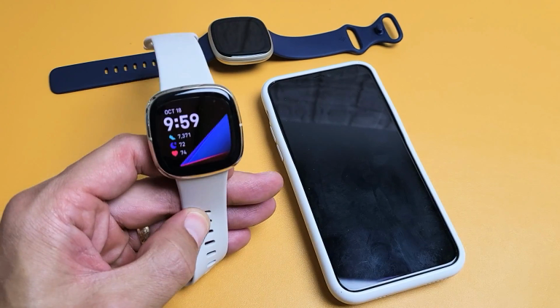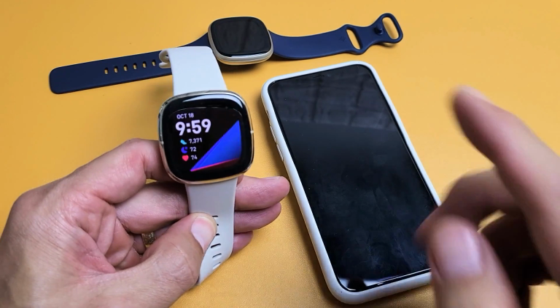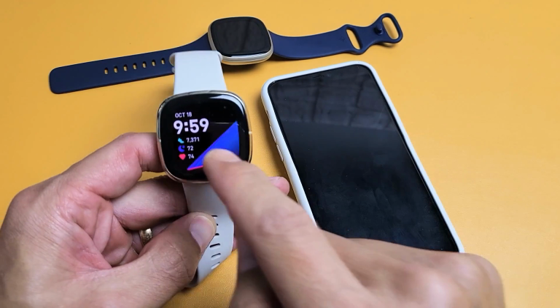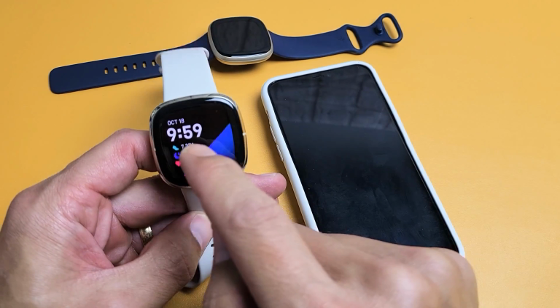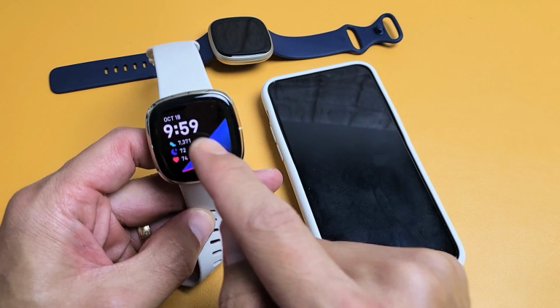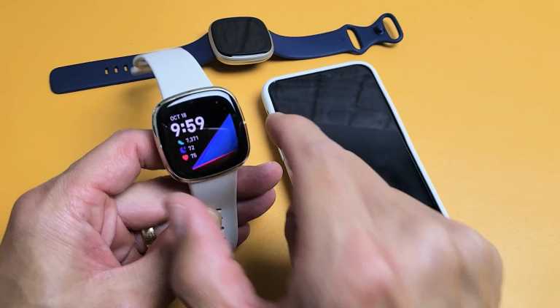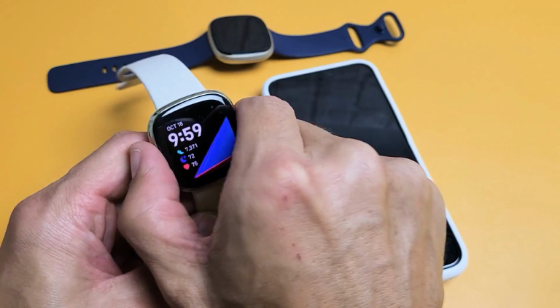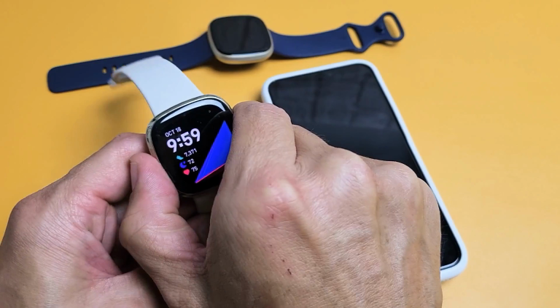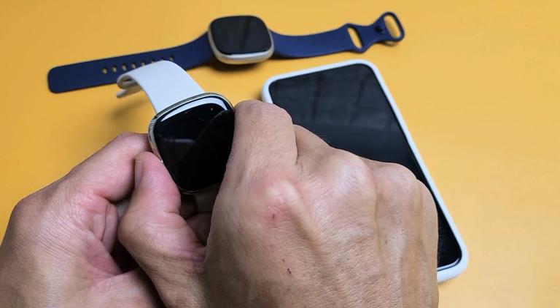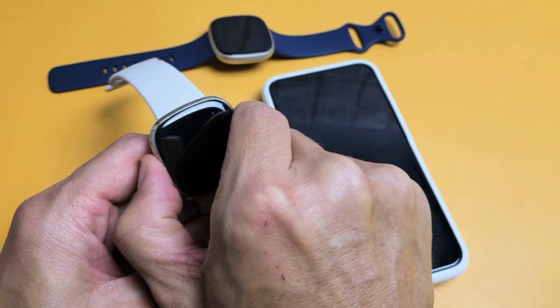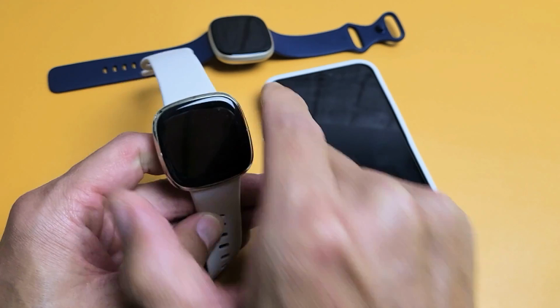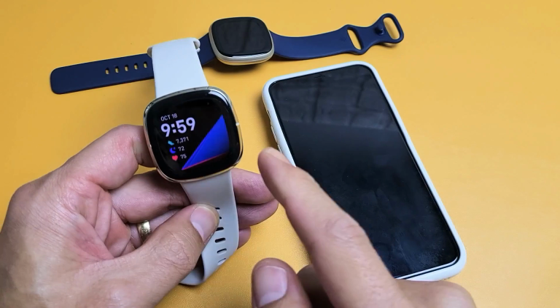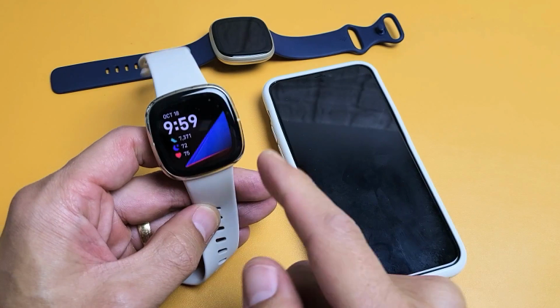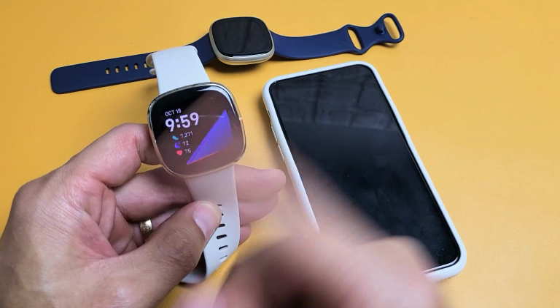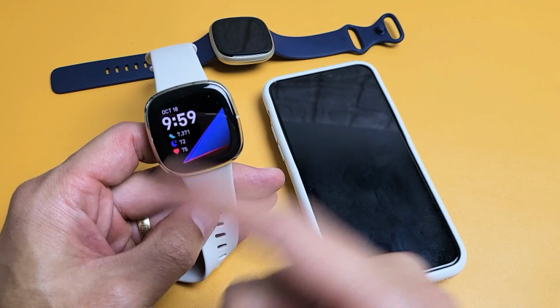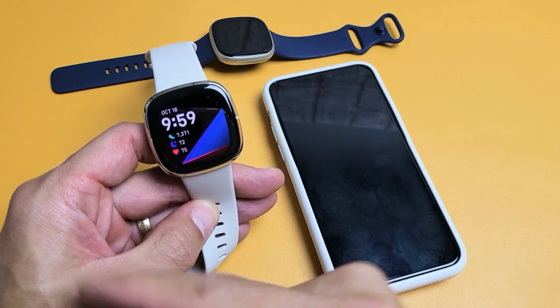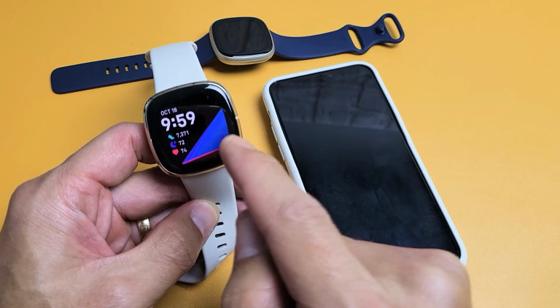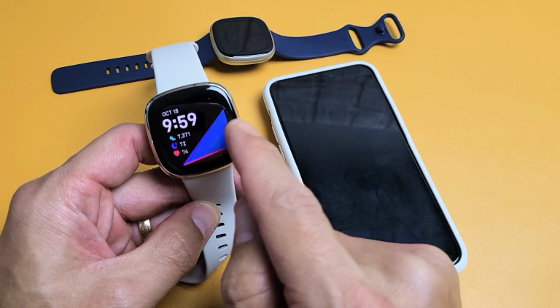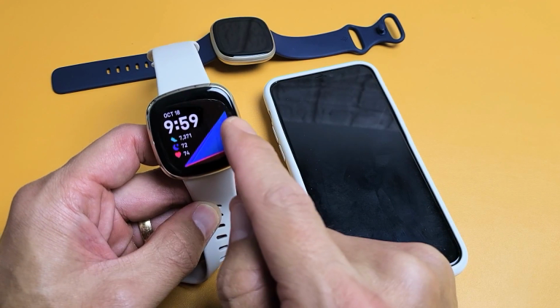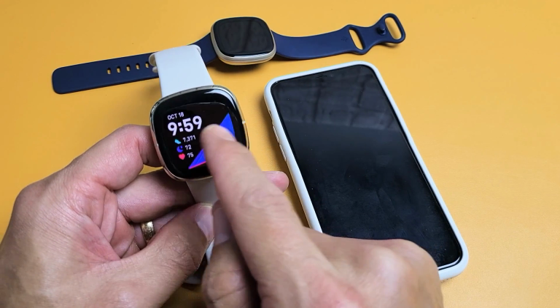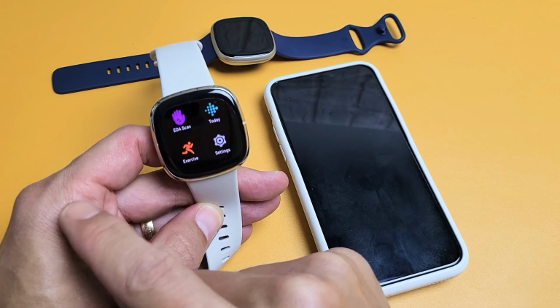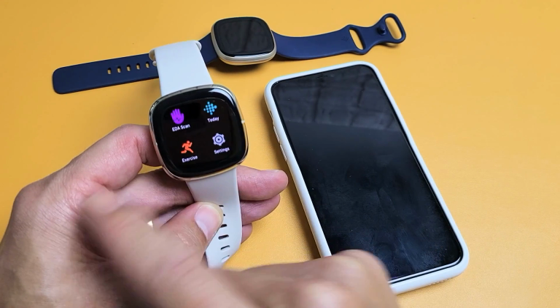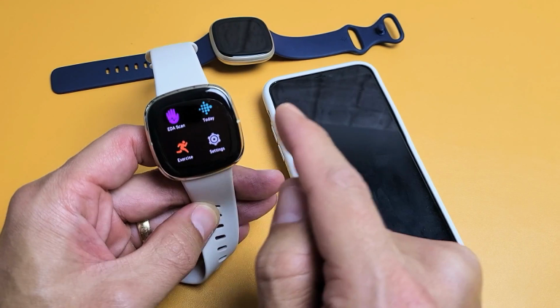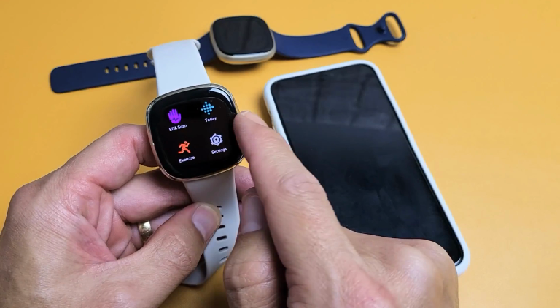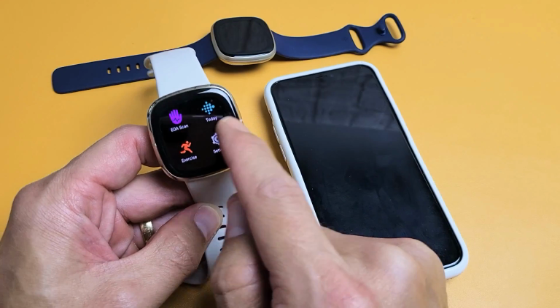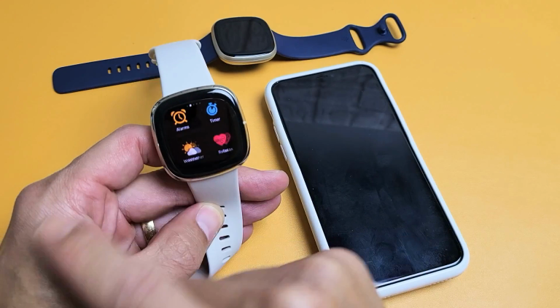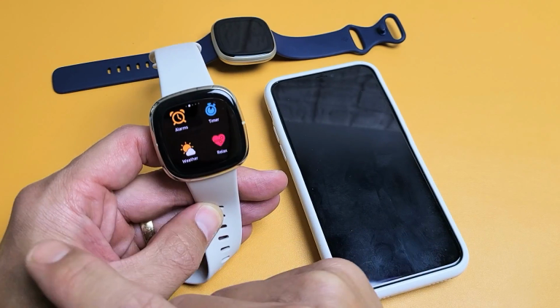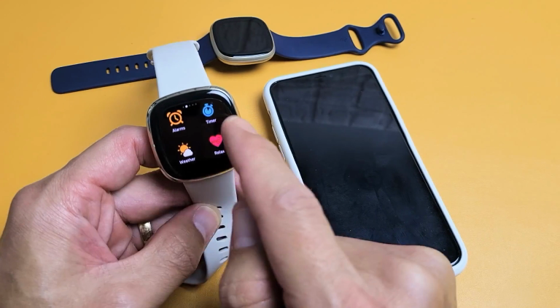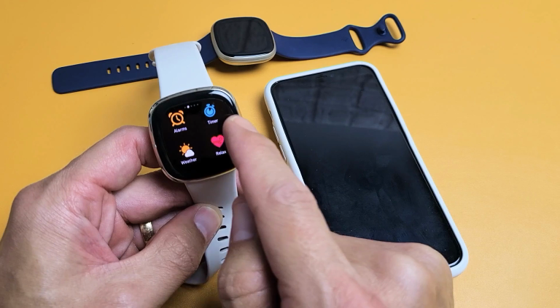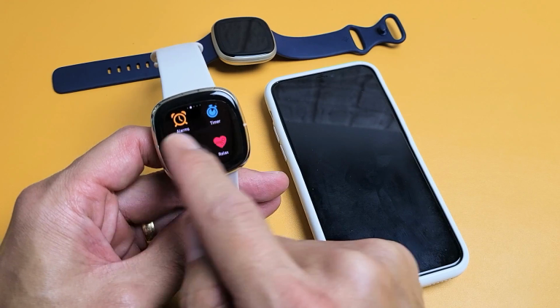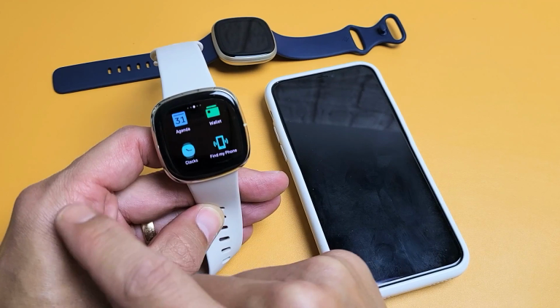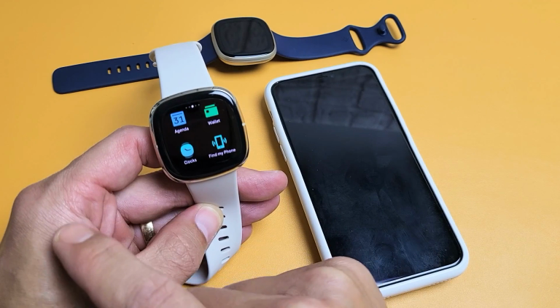So first thing is just go to your clock face. Go to your clock face and now what I want you to do is swipe to the left, swipe to the left, swipe to the left.